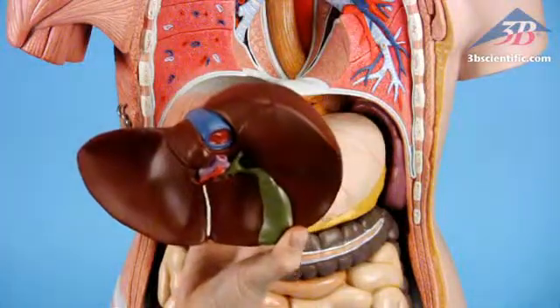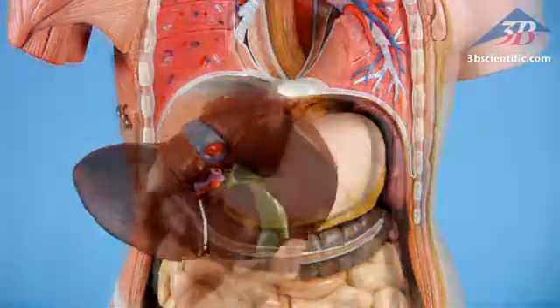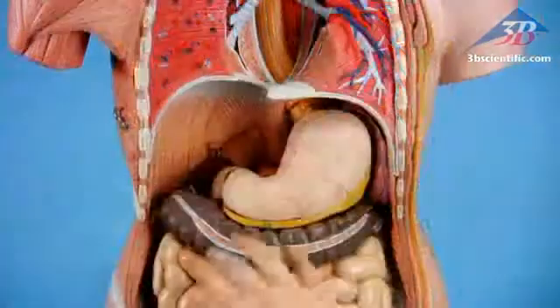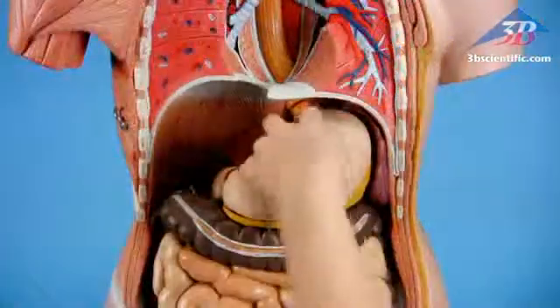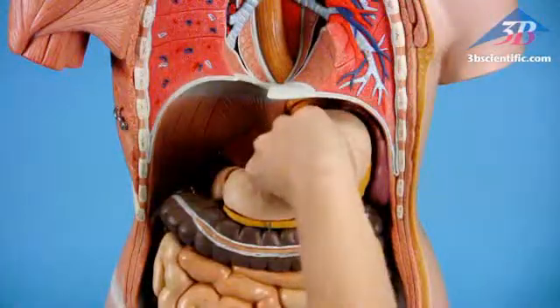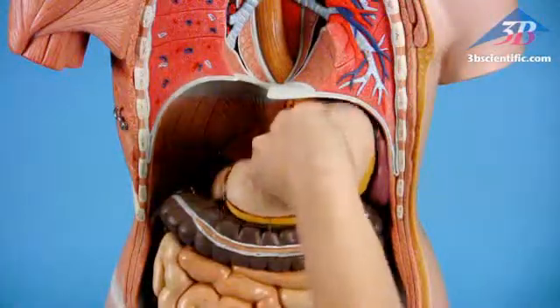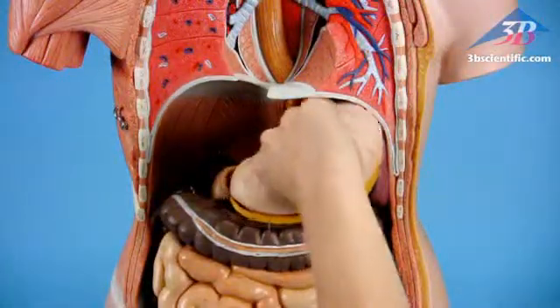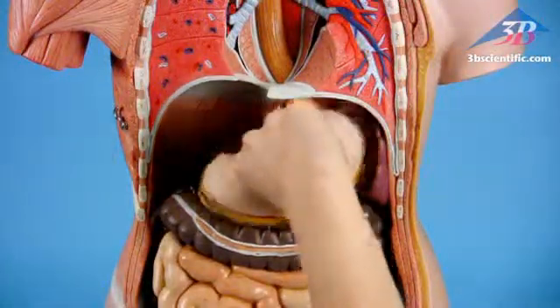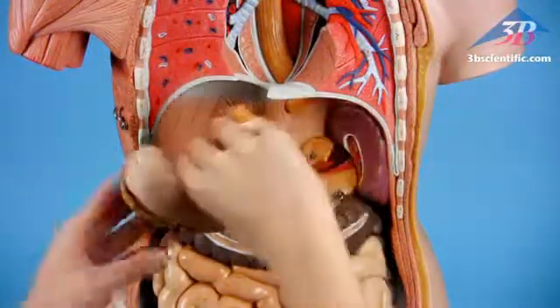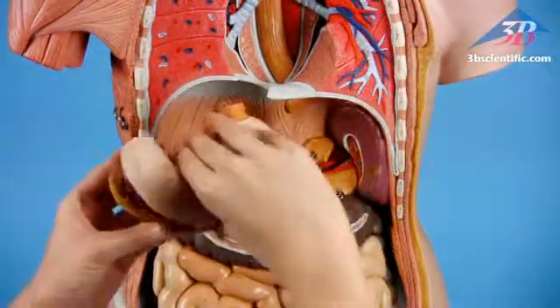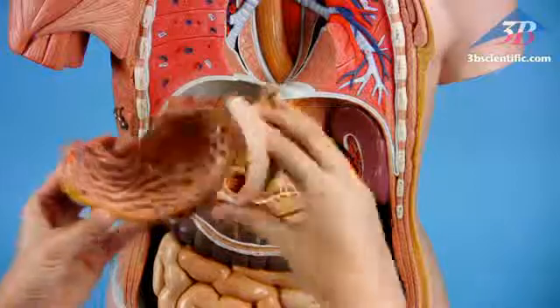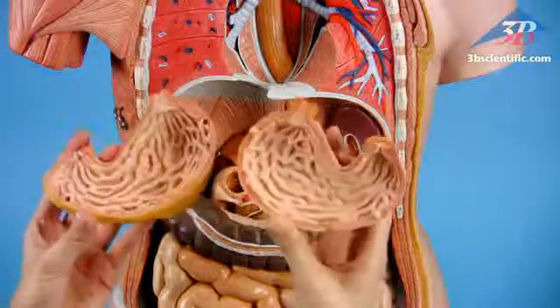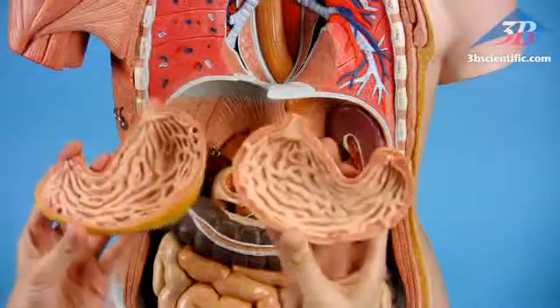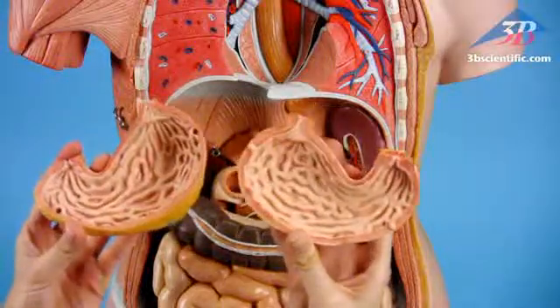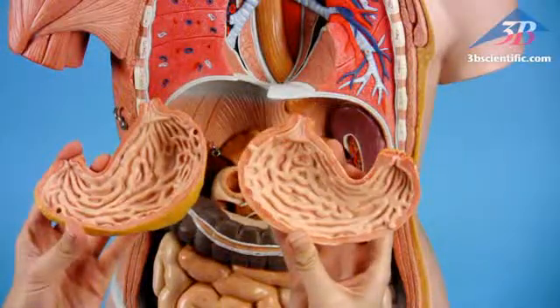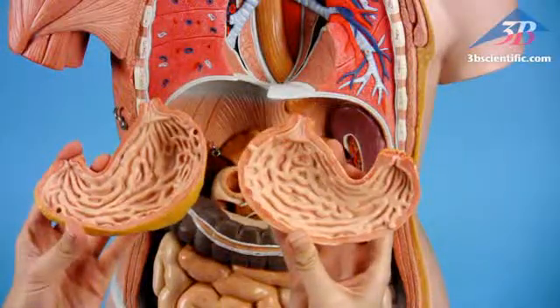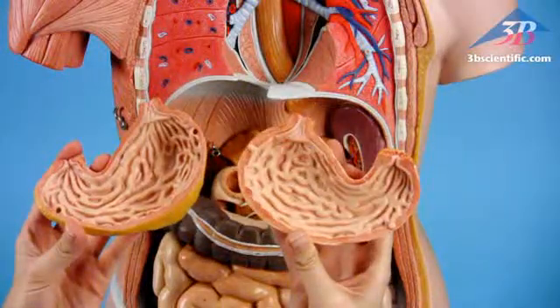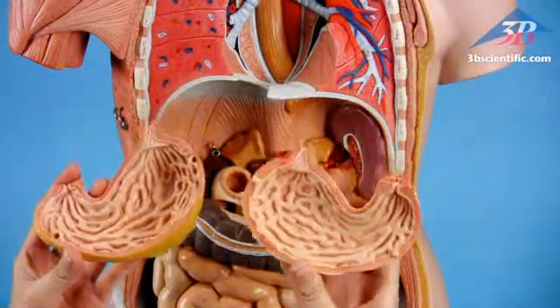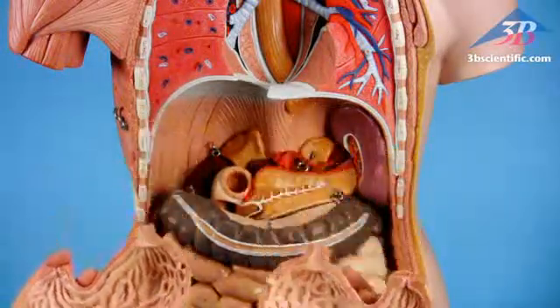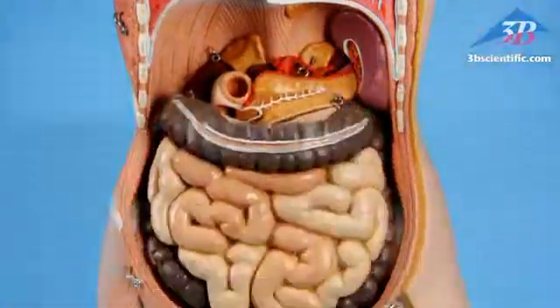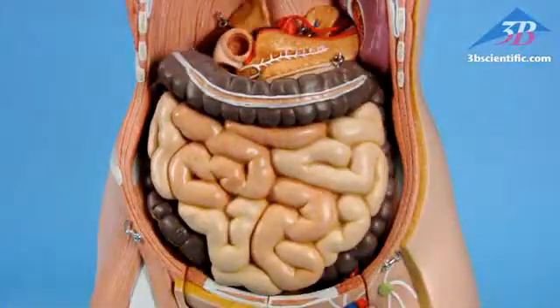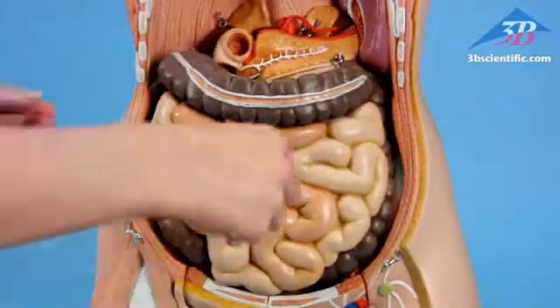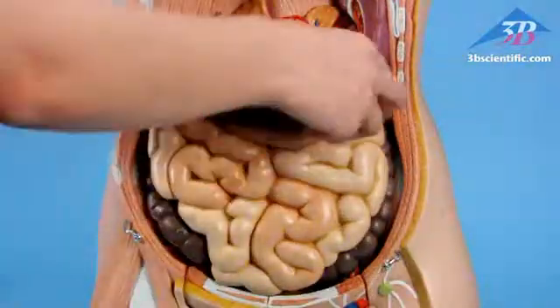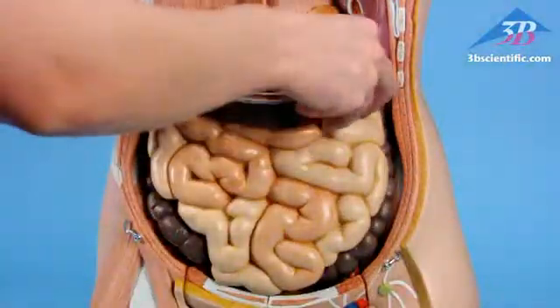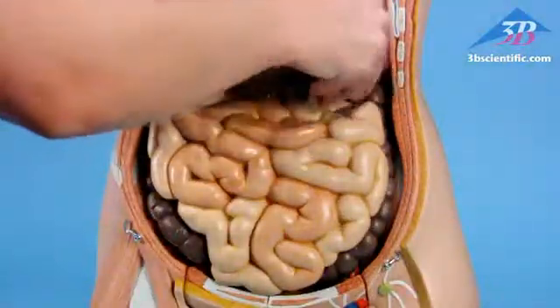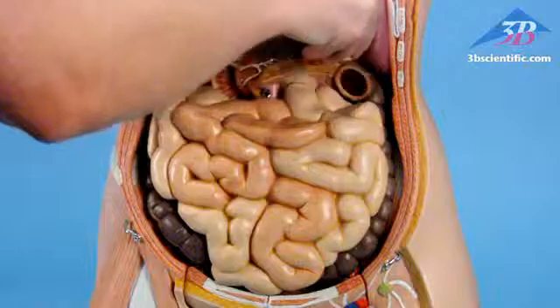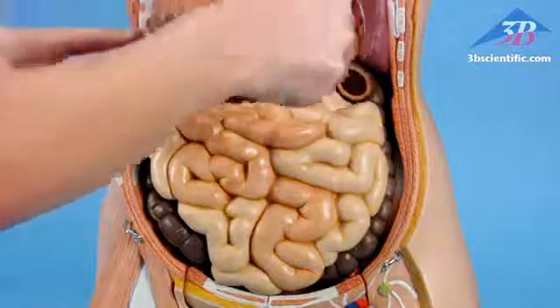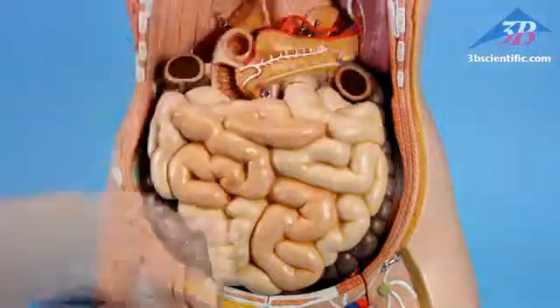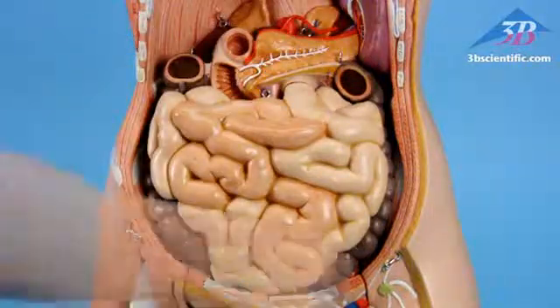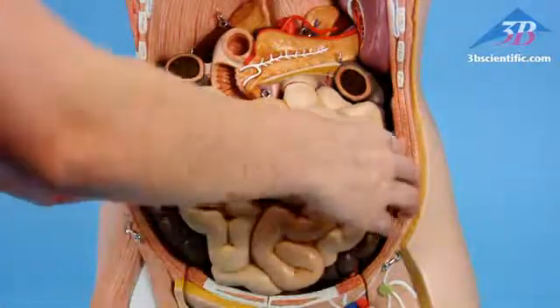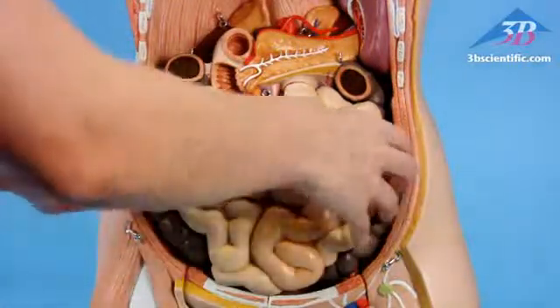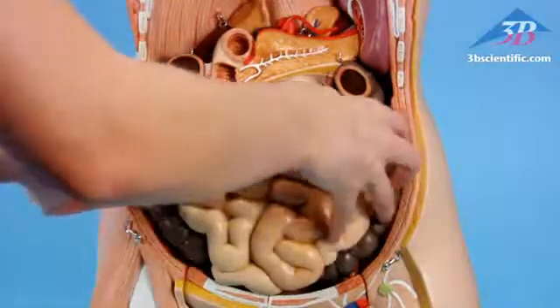The two-part stomach shows layers of the stomach wall, the lower esophagus, duodenum, vessels, and nerves. Also features a four-part intestinal tract.